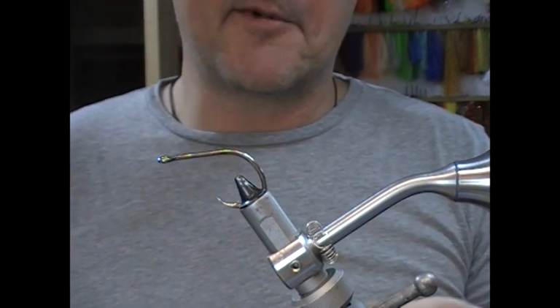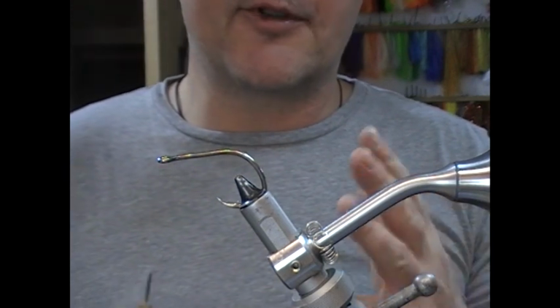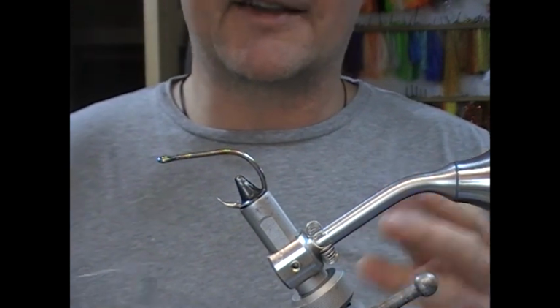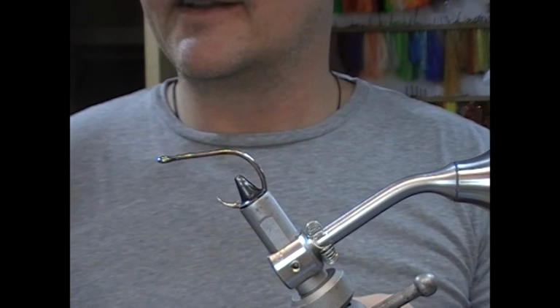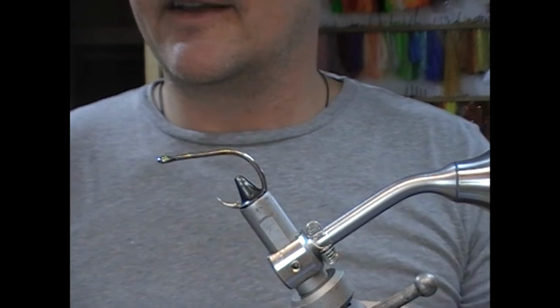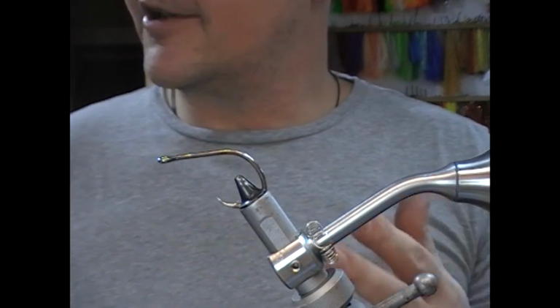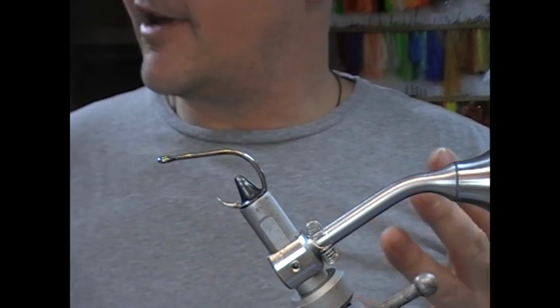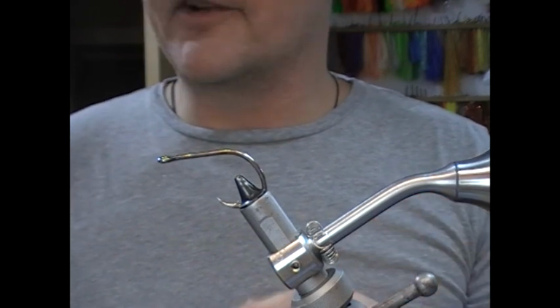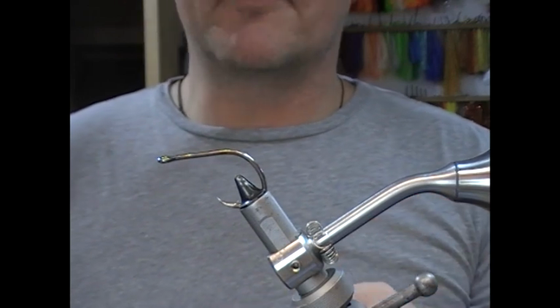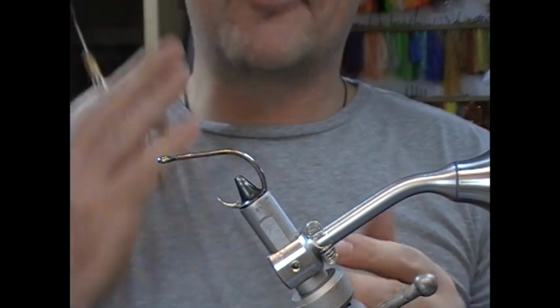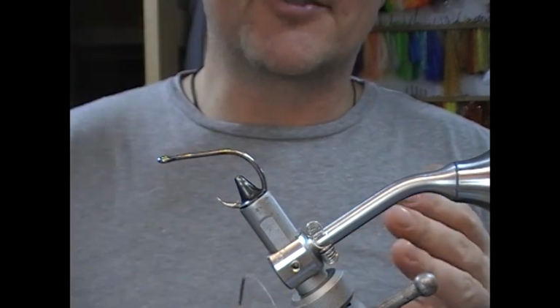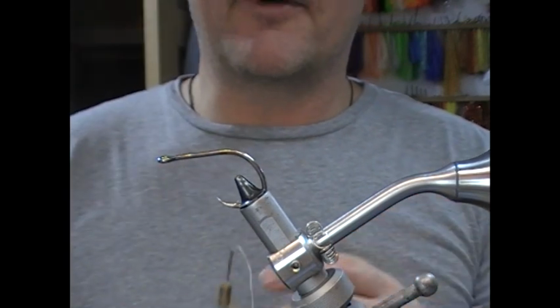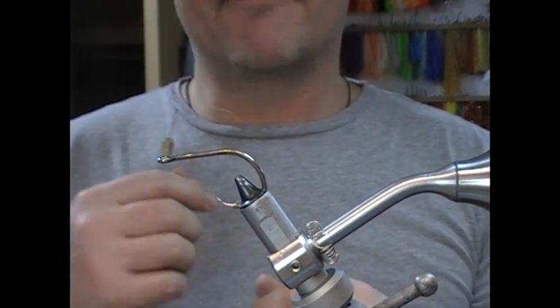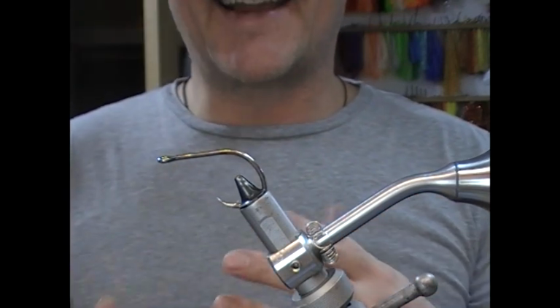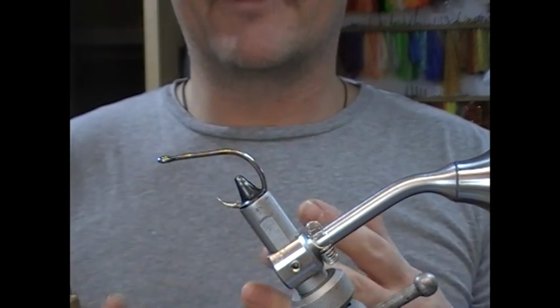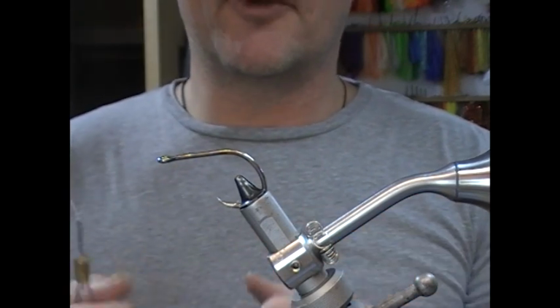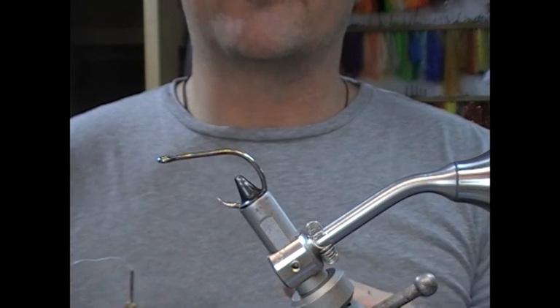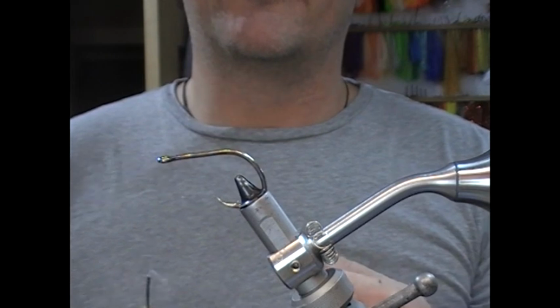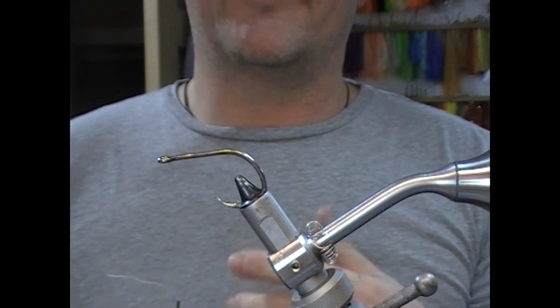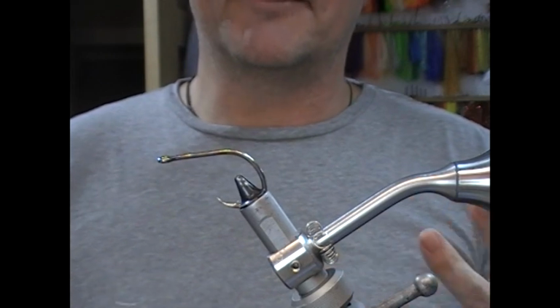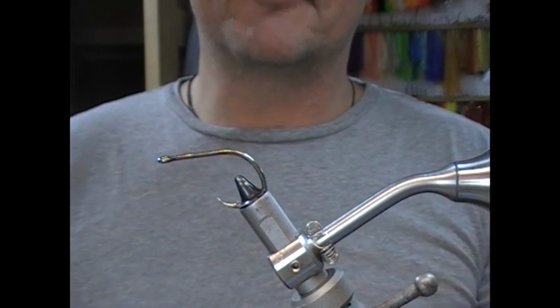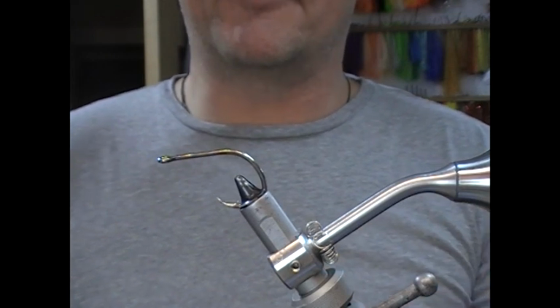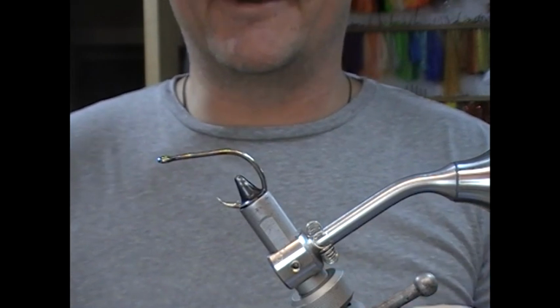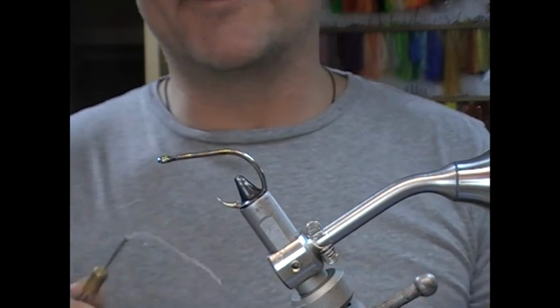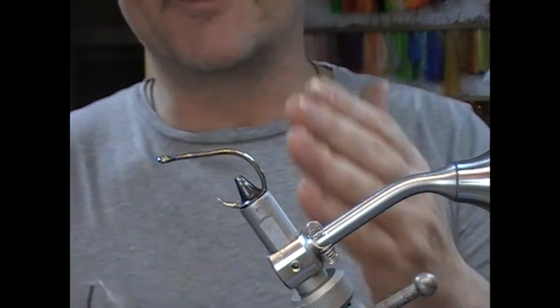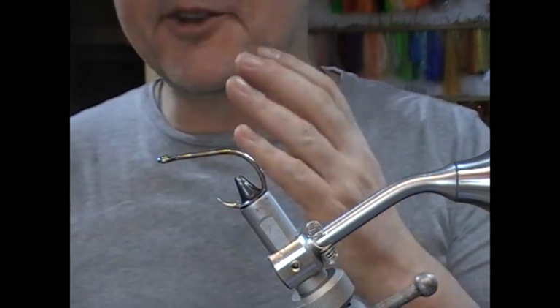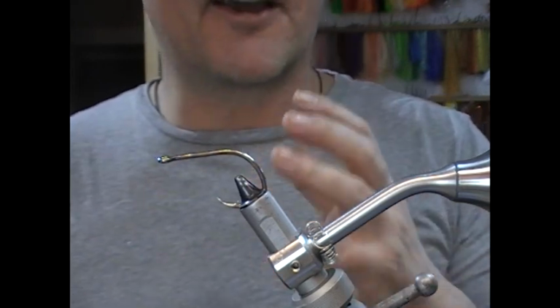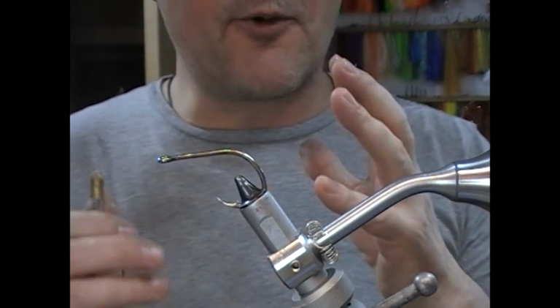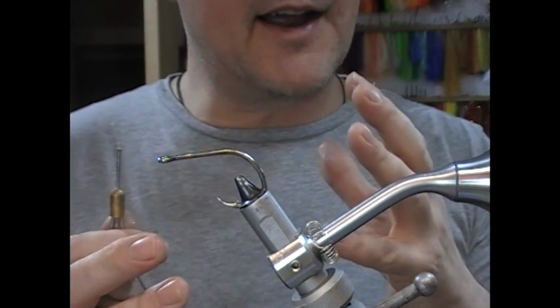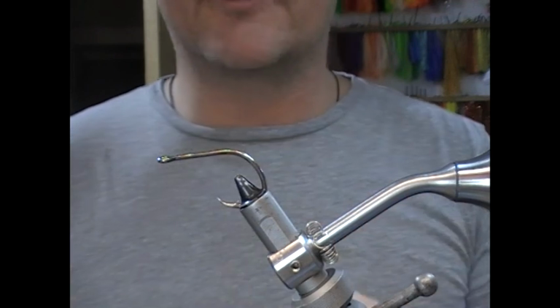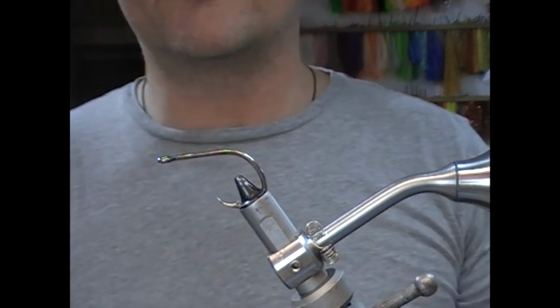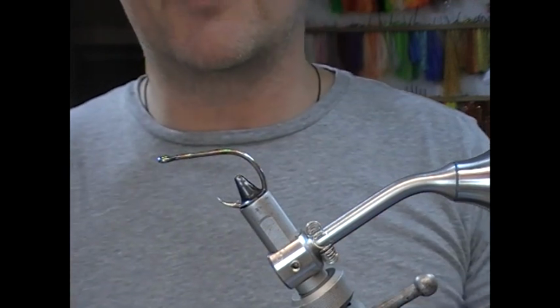I've caught pike on all manner of simple things. I remember once I just got craft fur delivered to me, I literally cut a strip off it, tied it to a hook, and fished with it straight away — and it caught fish. So you don't have to get overly elaborate to fool a pike.